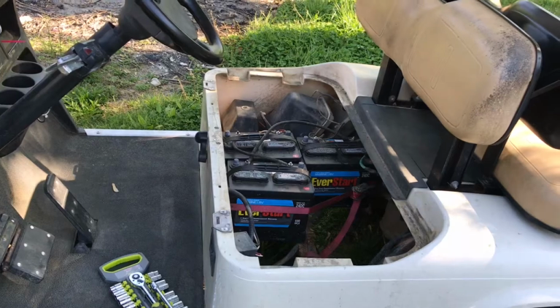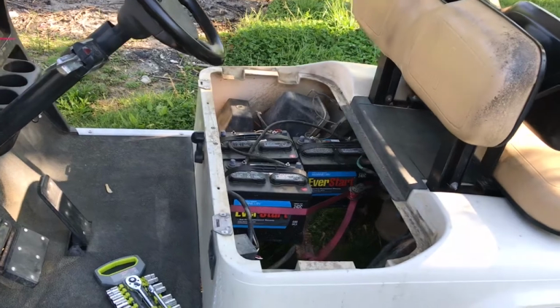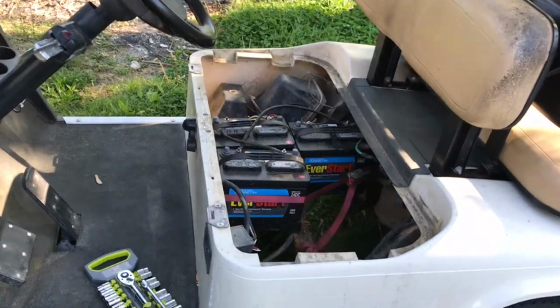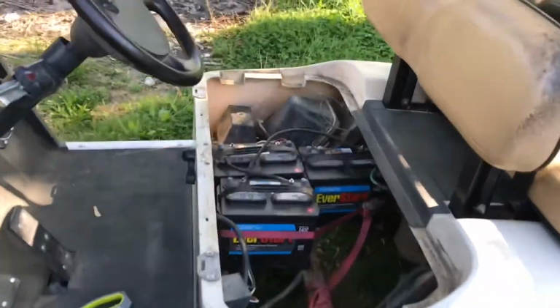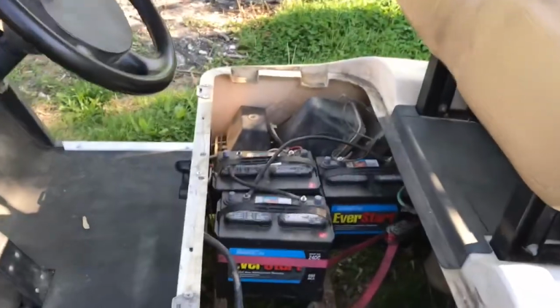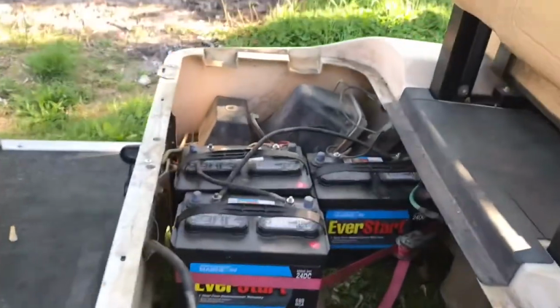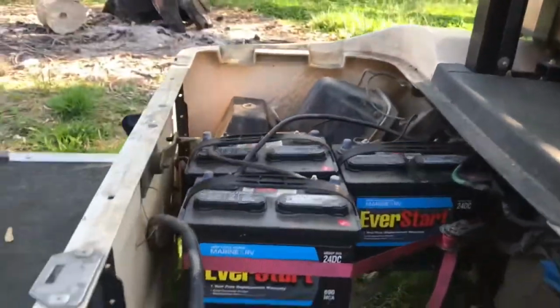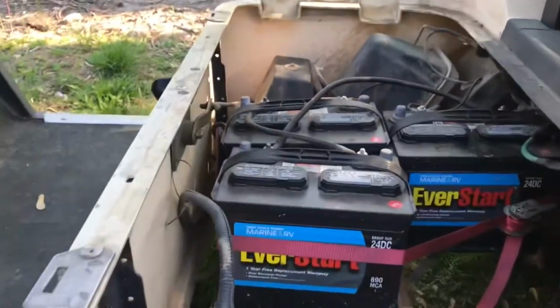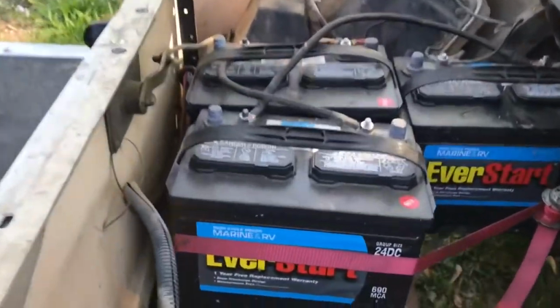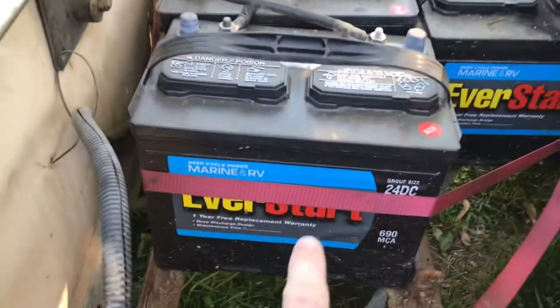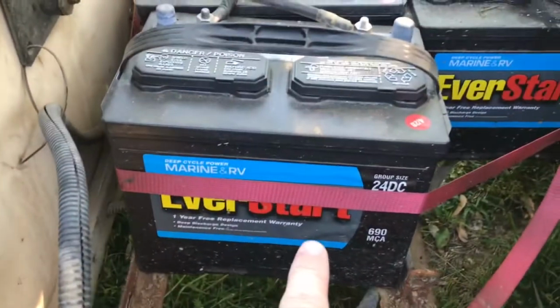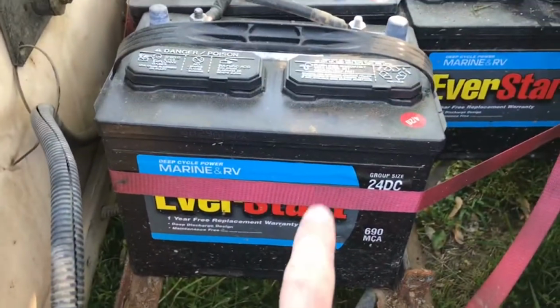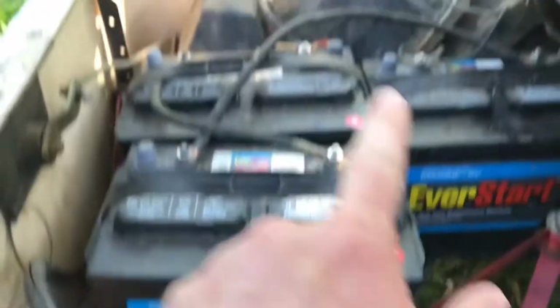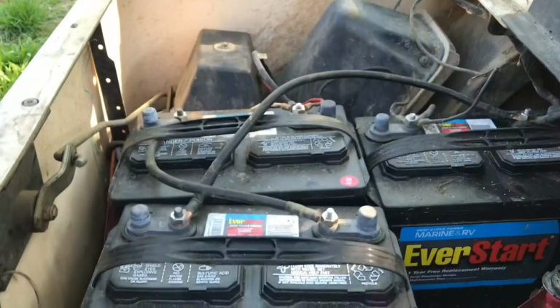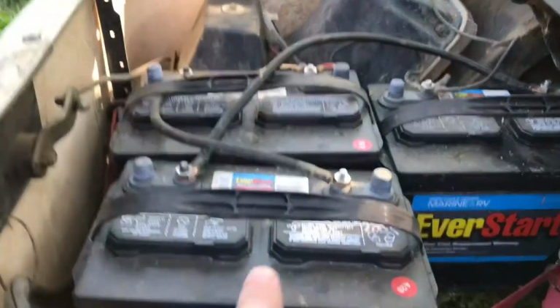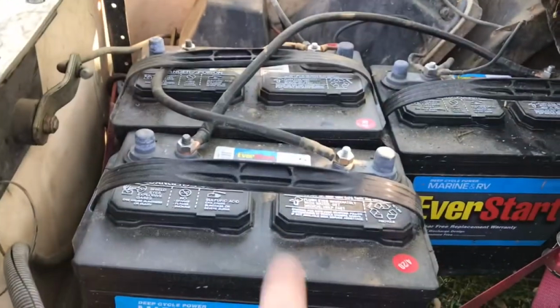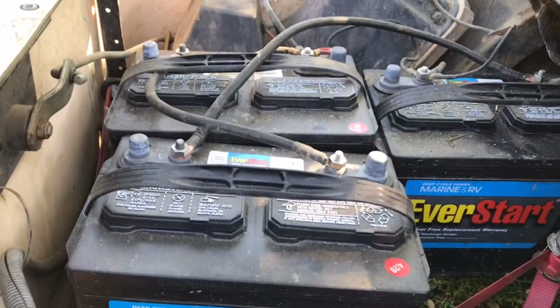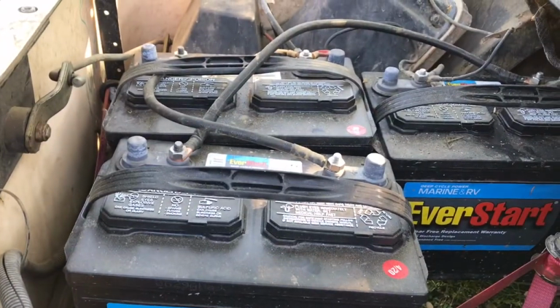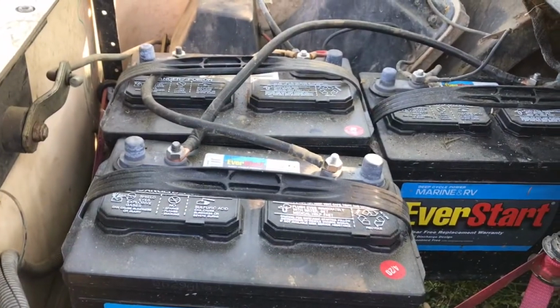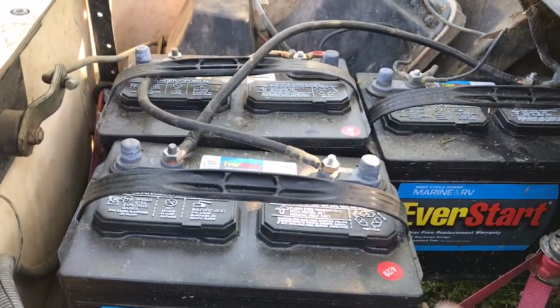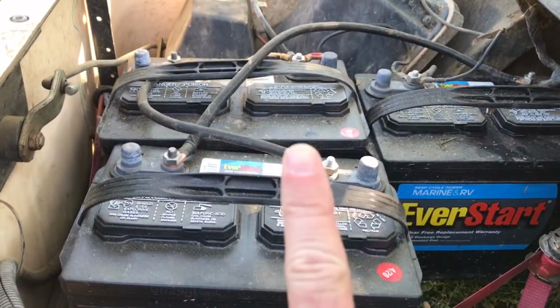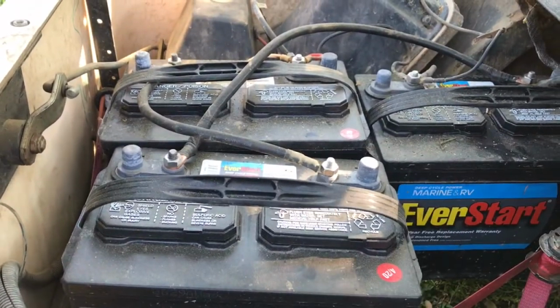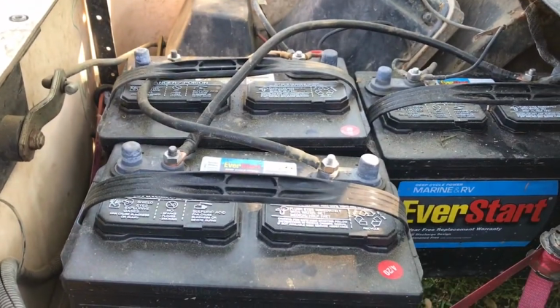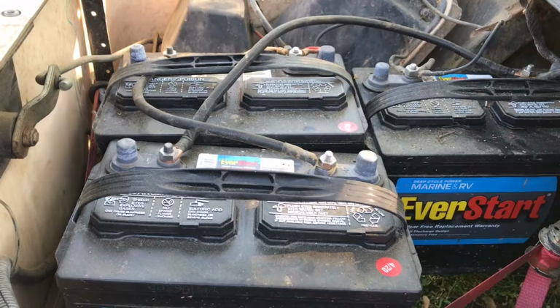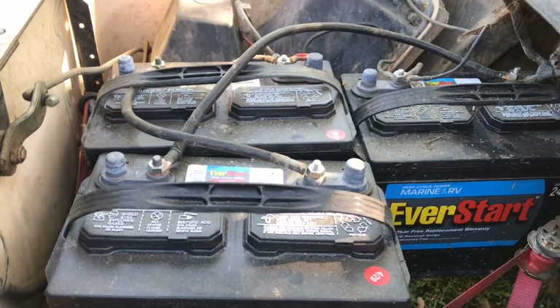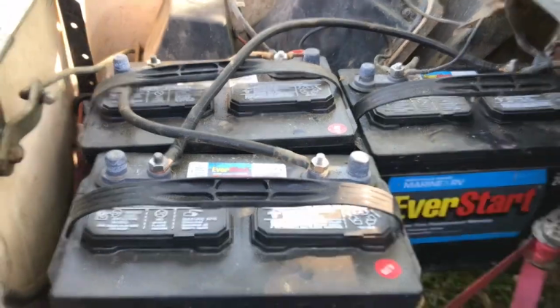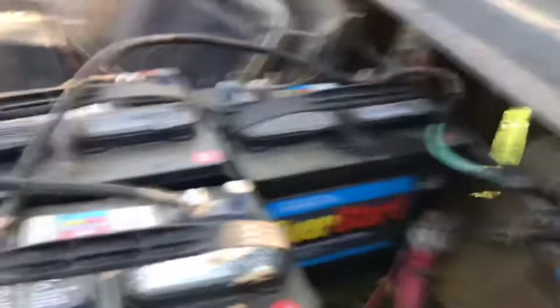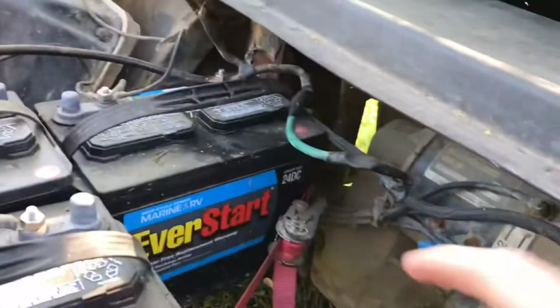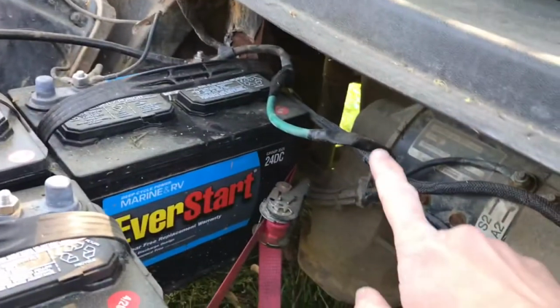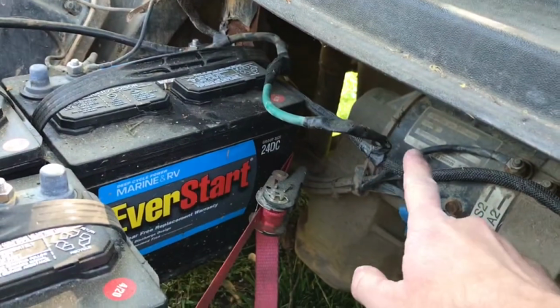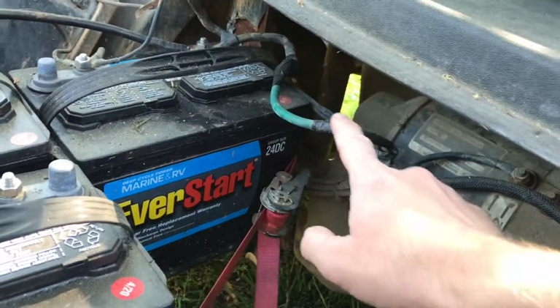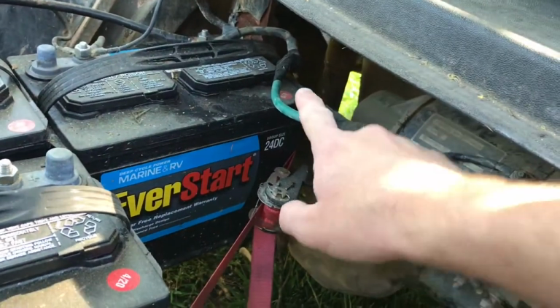It has been one year since I swapped to these three 12-volt batteries. I have changed one single thing this entire time, and that is this green wire right here.